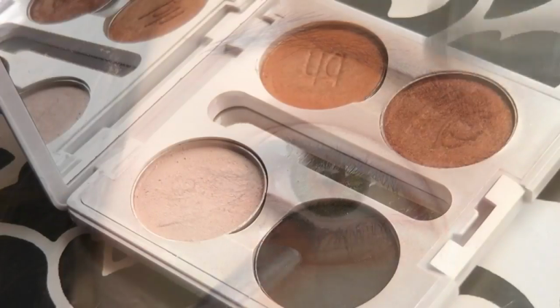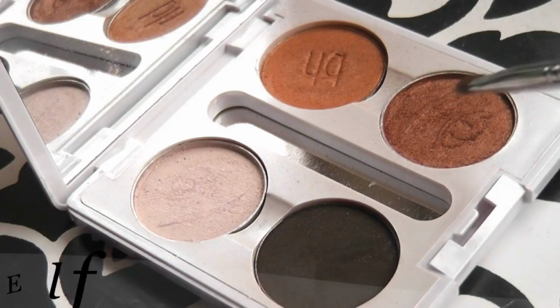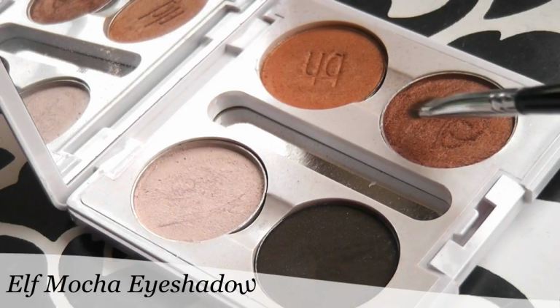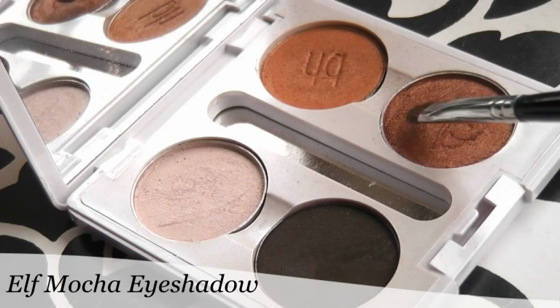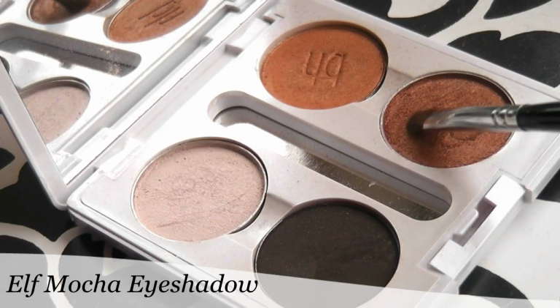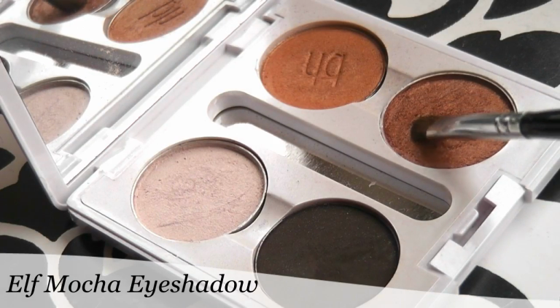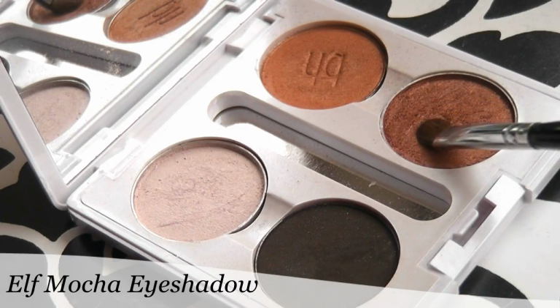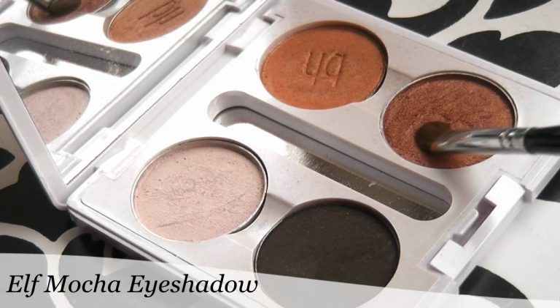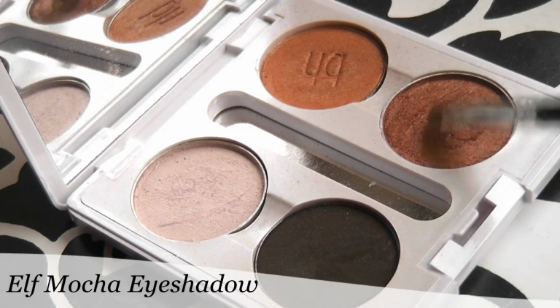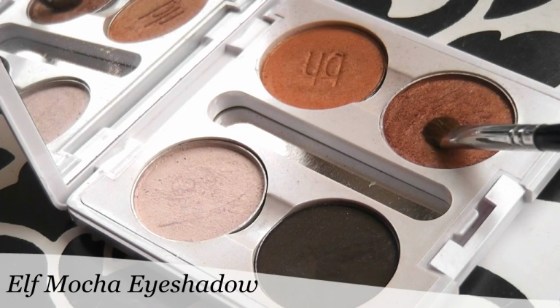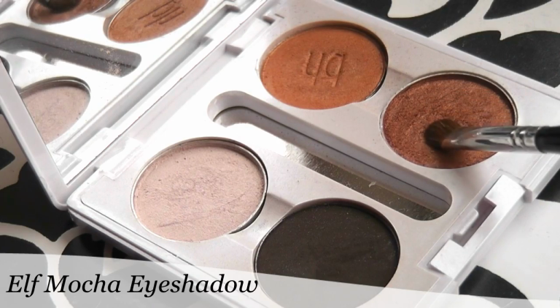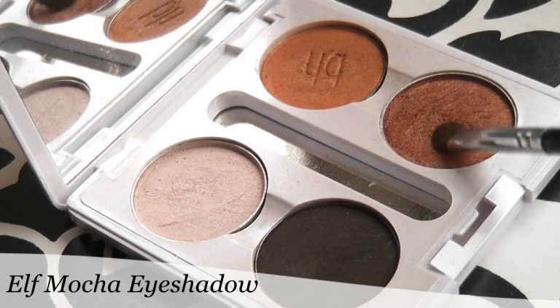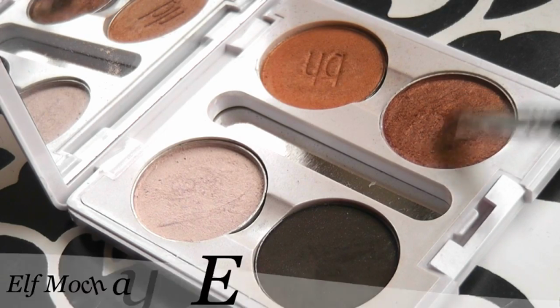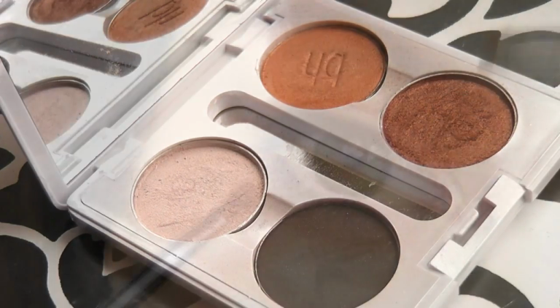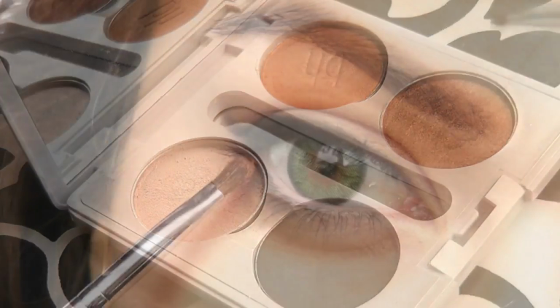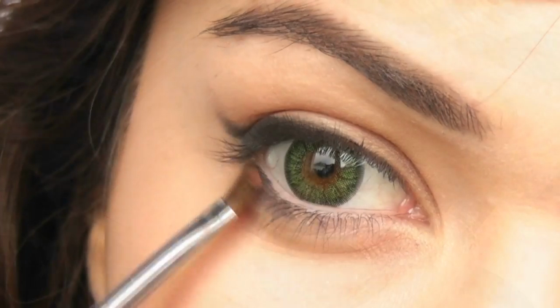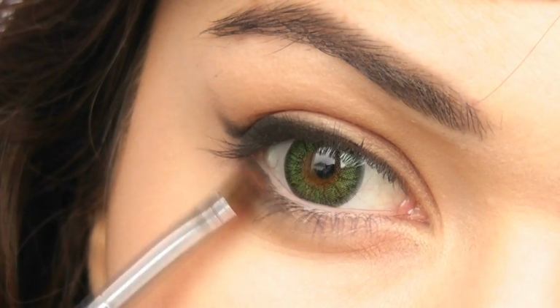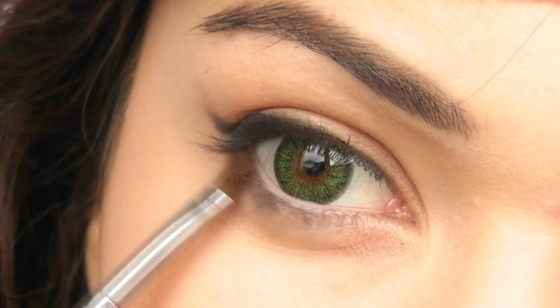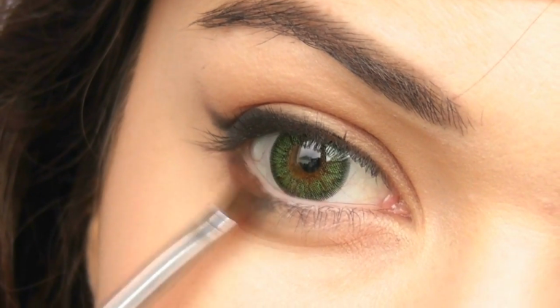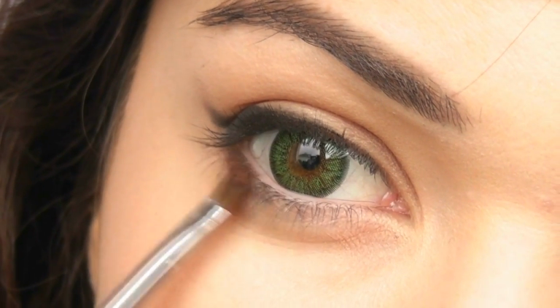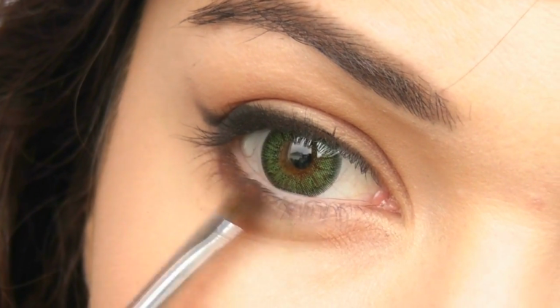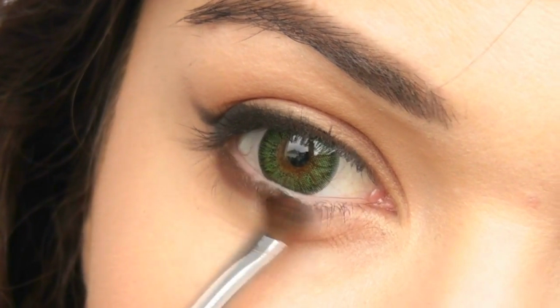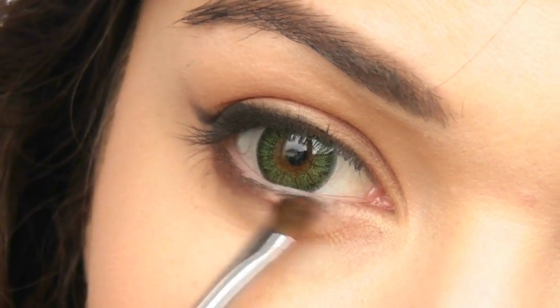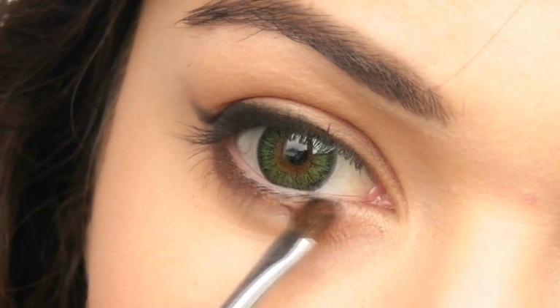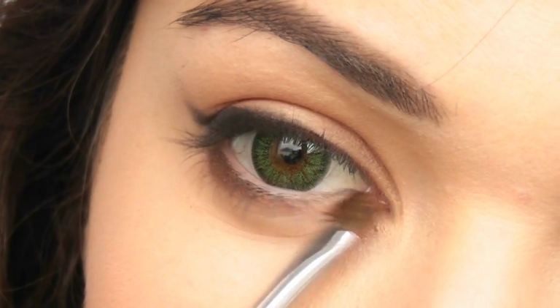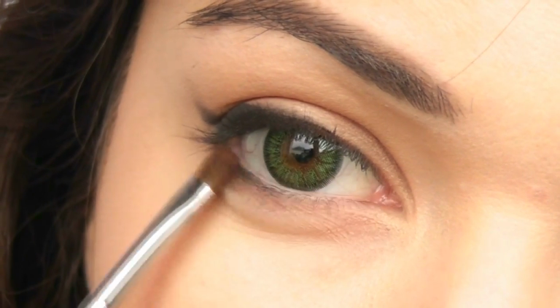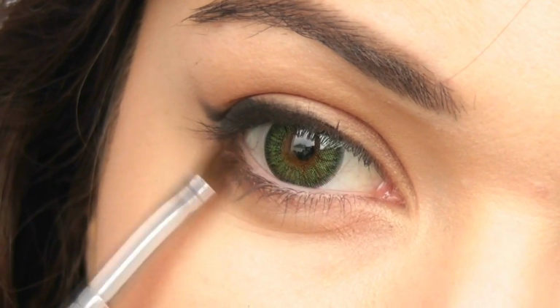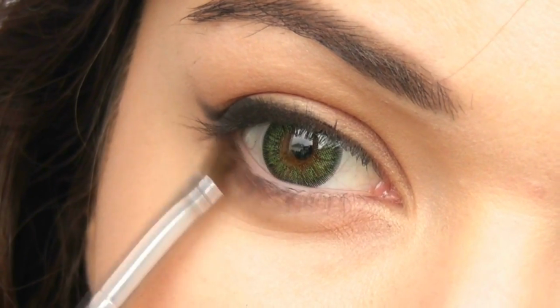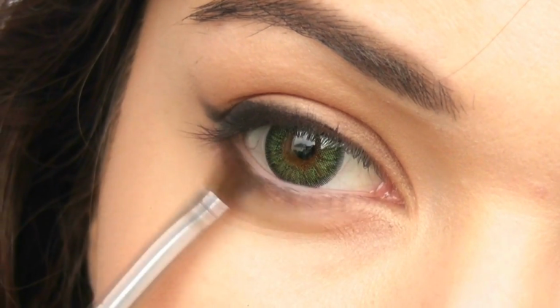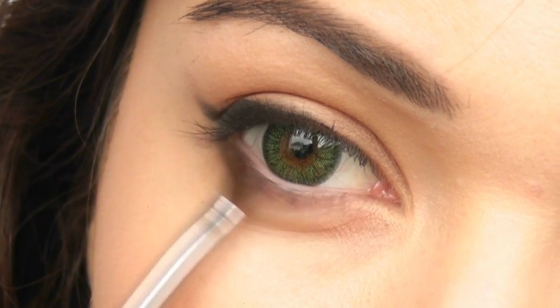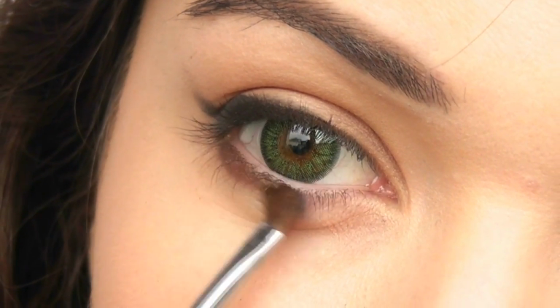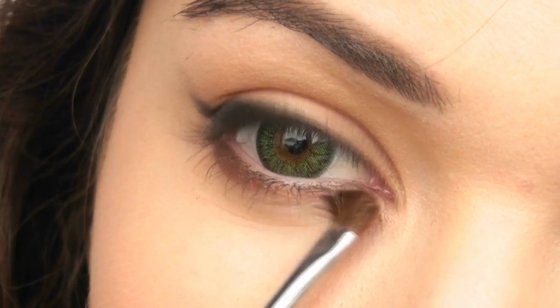Then I'm going to take this dark chocolate shade which works really well for green eyes. I'm going to work this underneath my lower lash line. Because we placed the dark shadow there already, it will give us a natural smoky effect on the outer third.